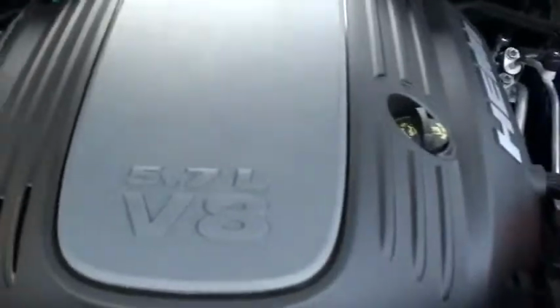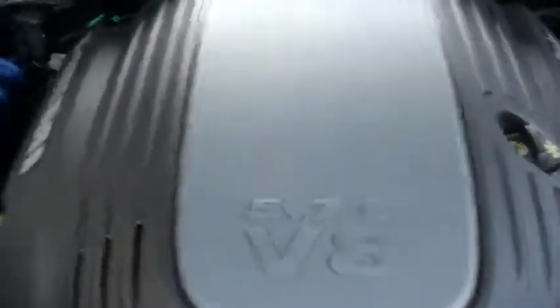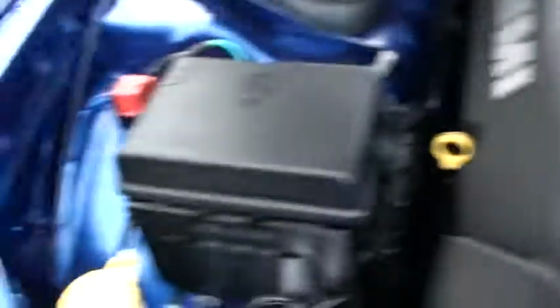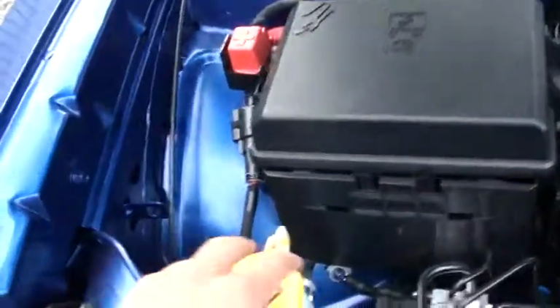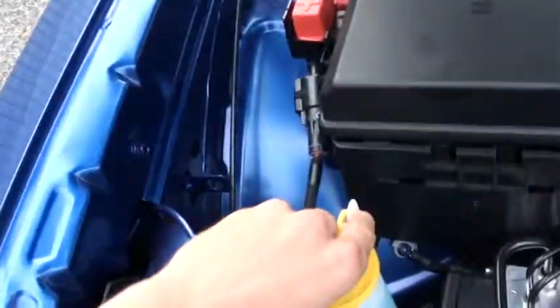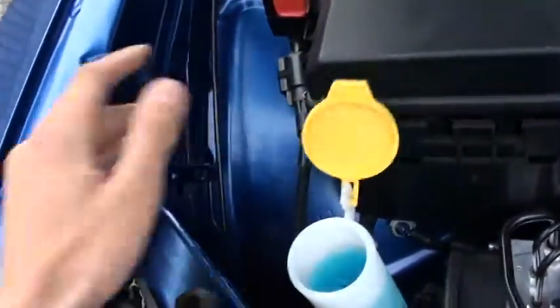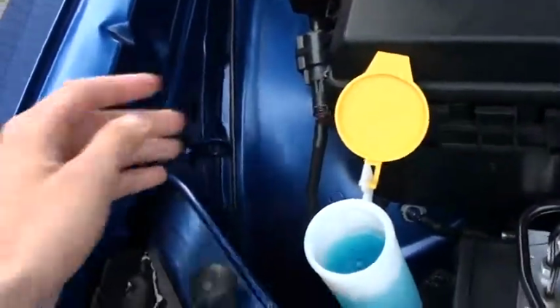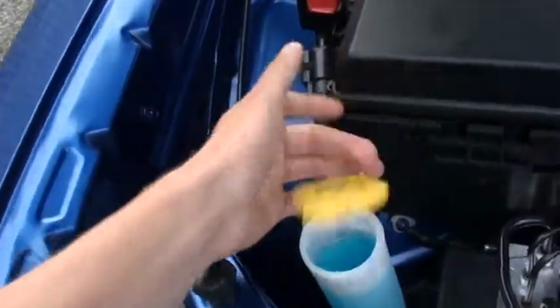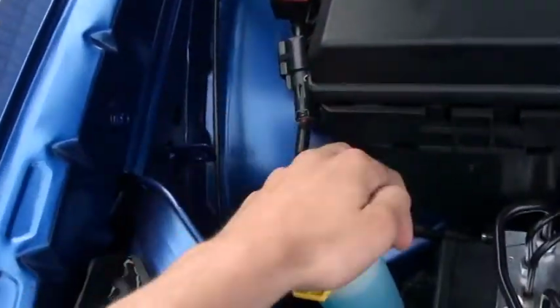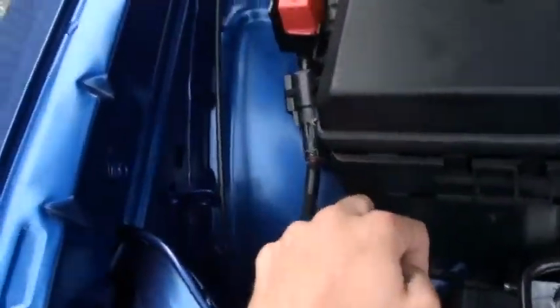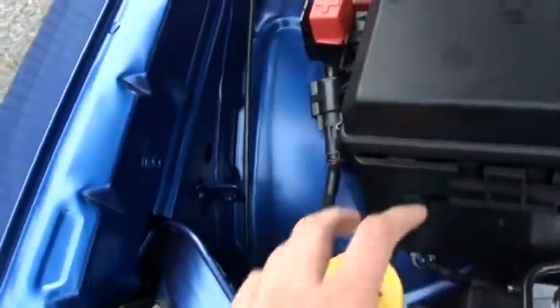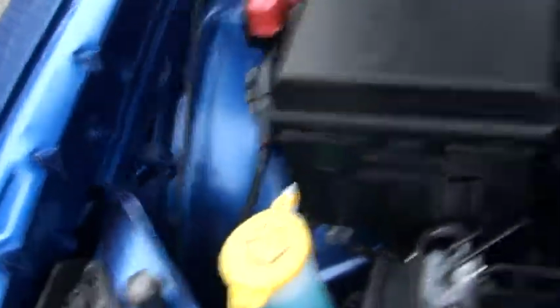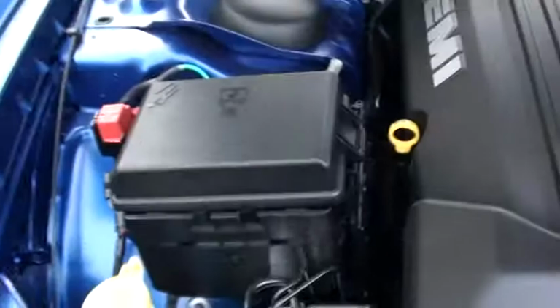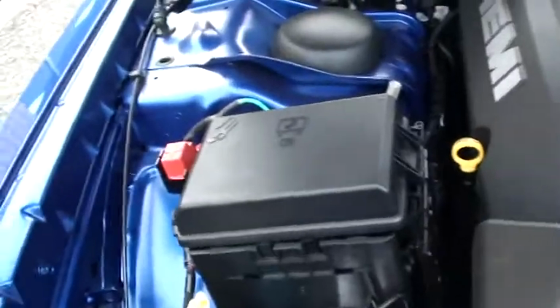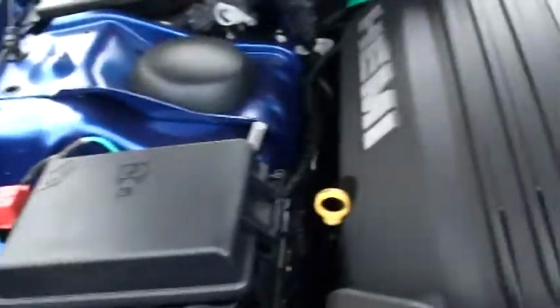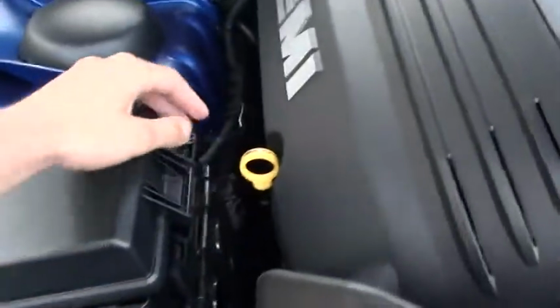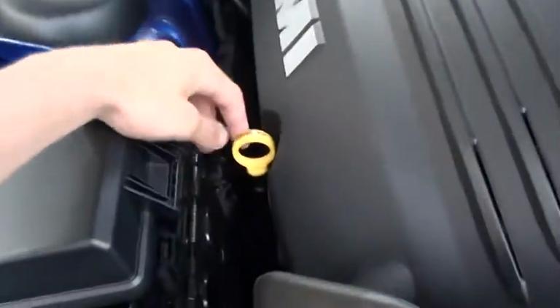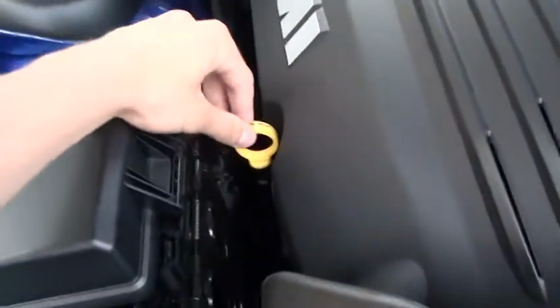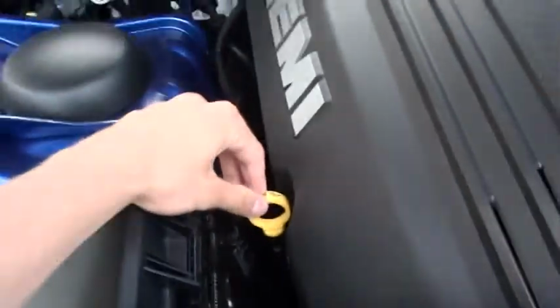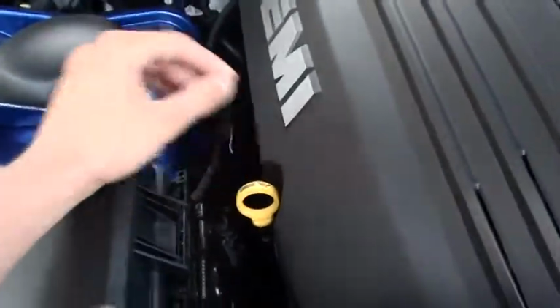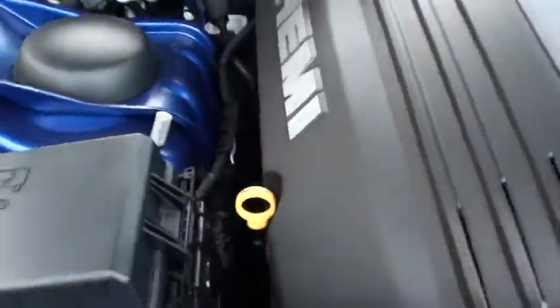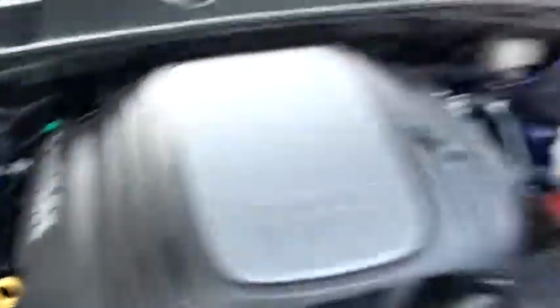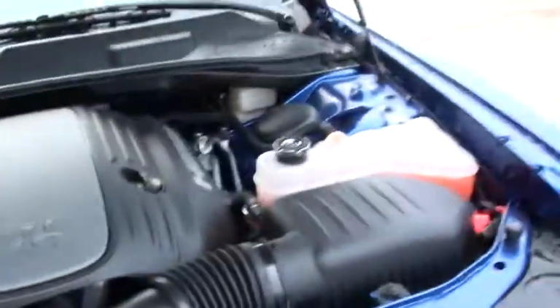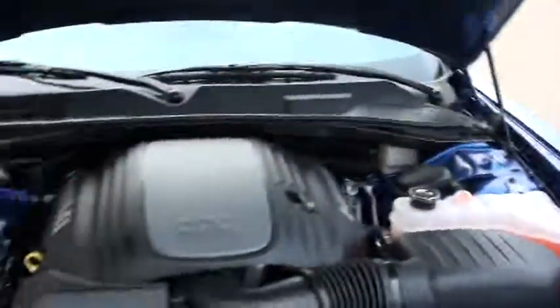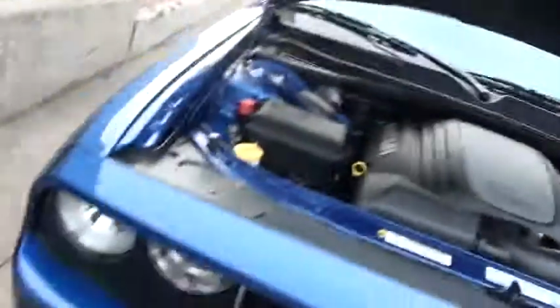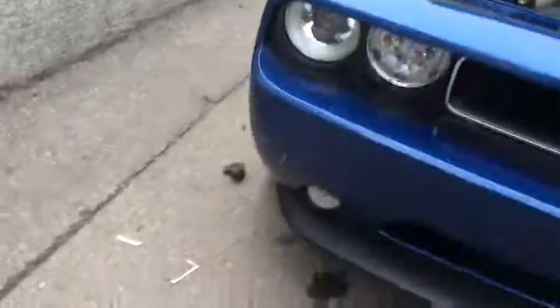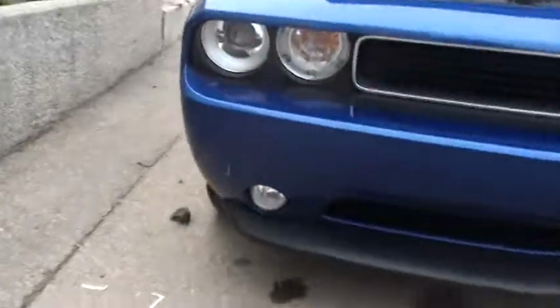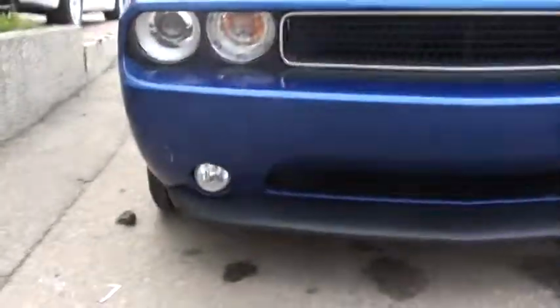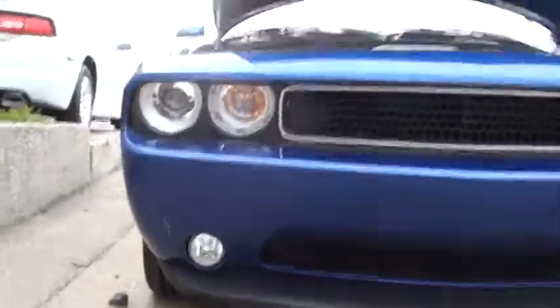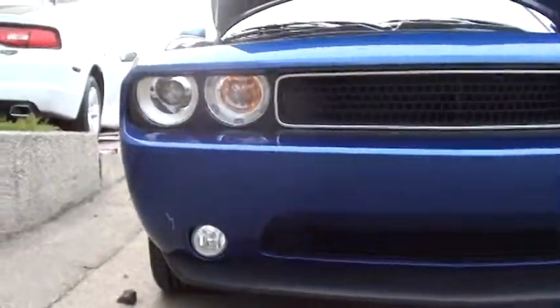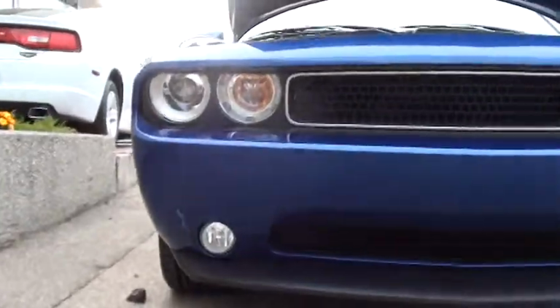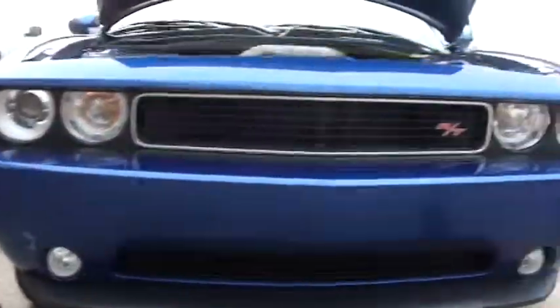You got all the windshield wiper fluids right here, nice and easy, accessible. Battery. You got your dipstick right here, all your fluids right there.